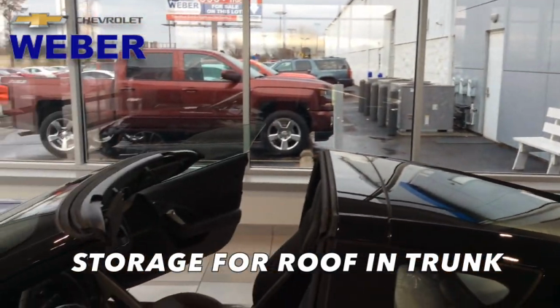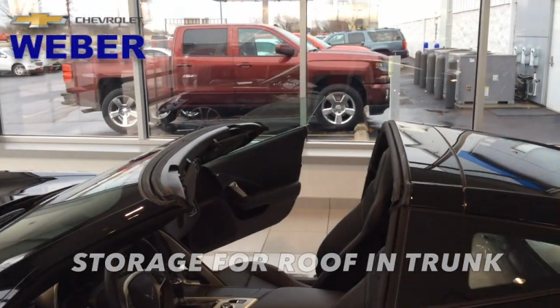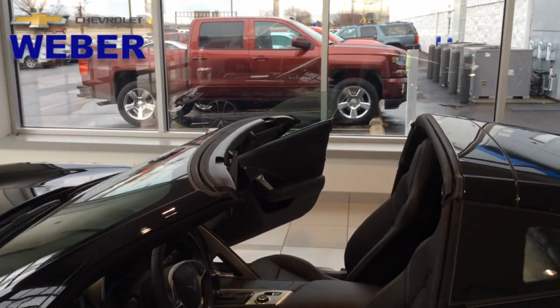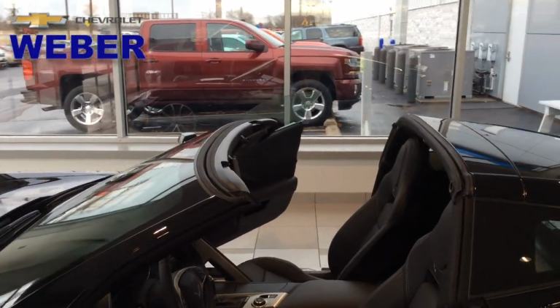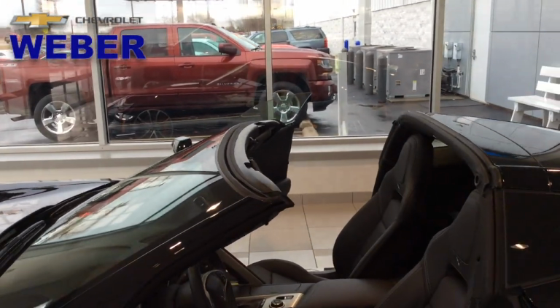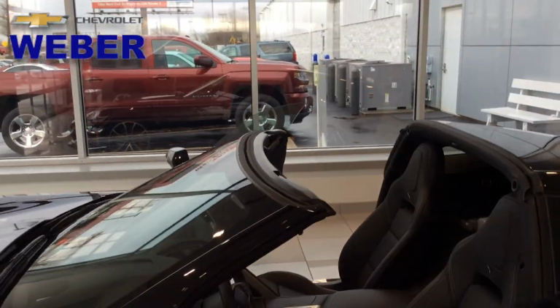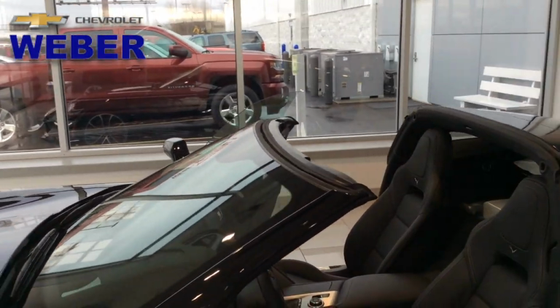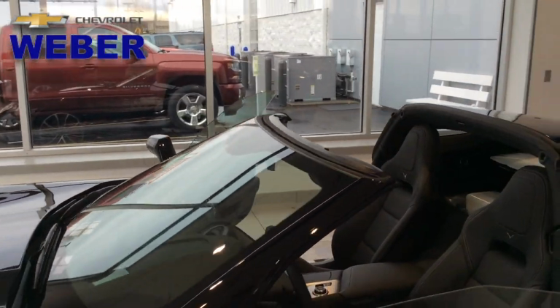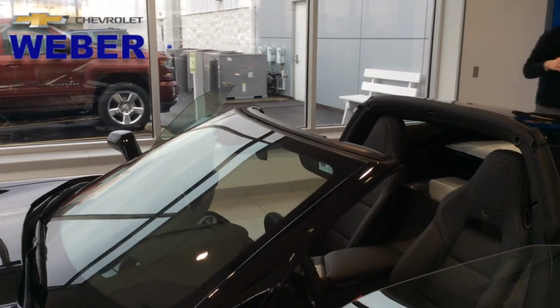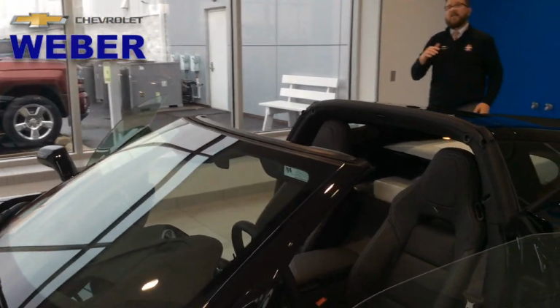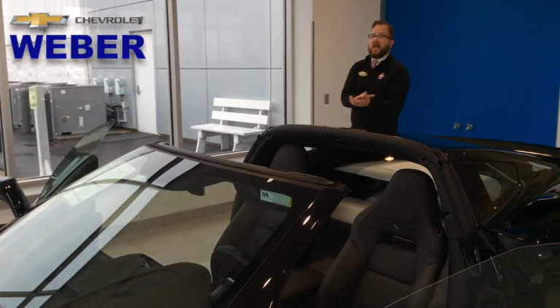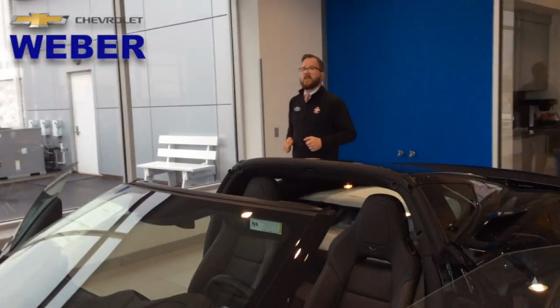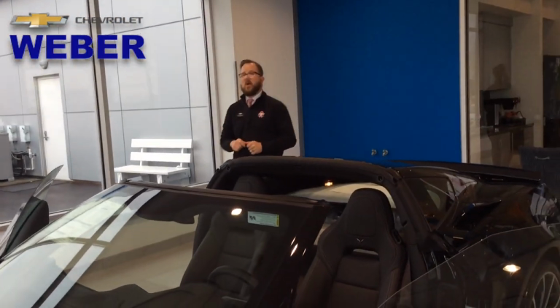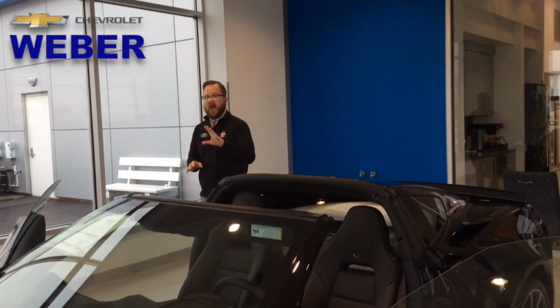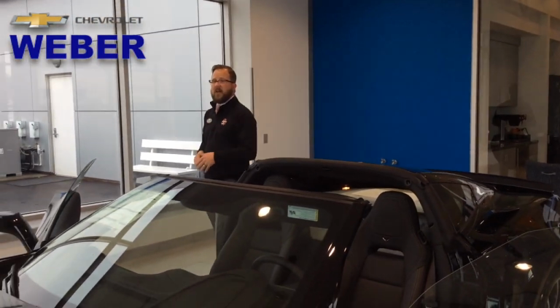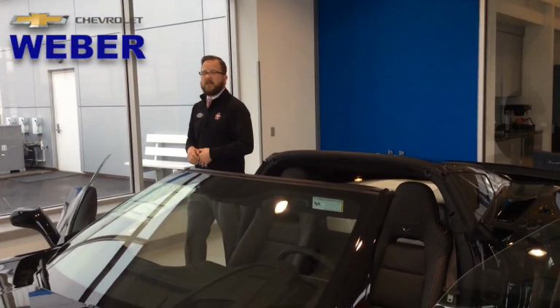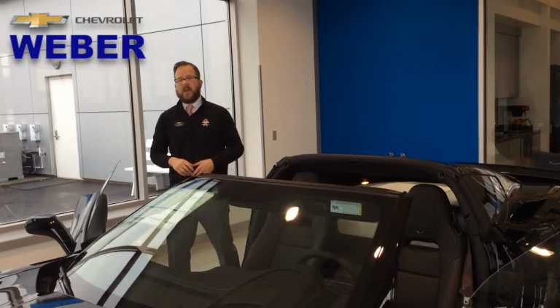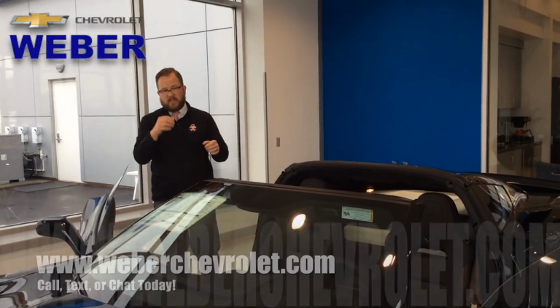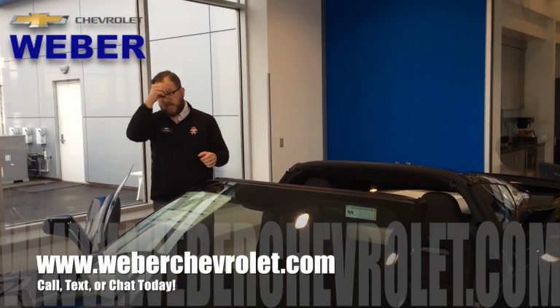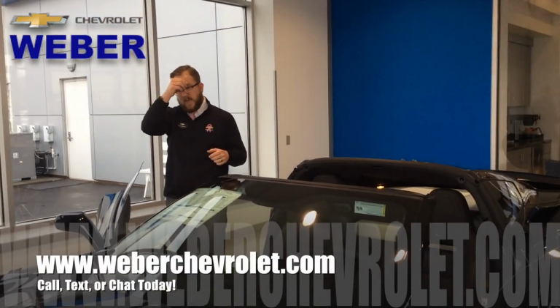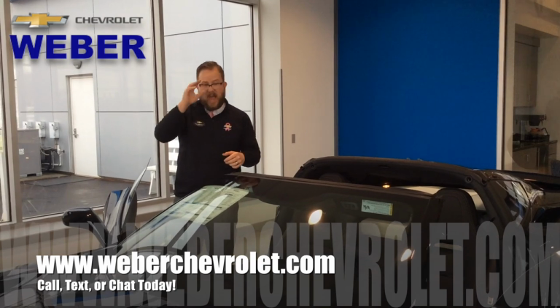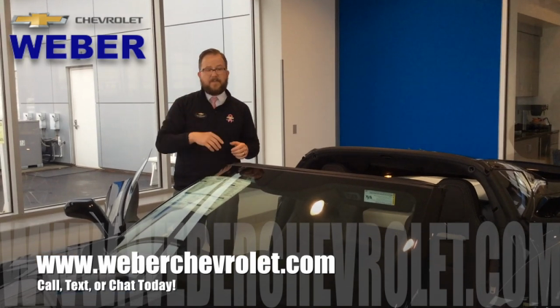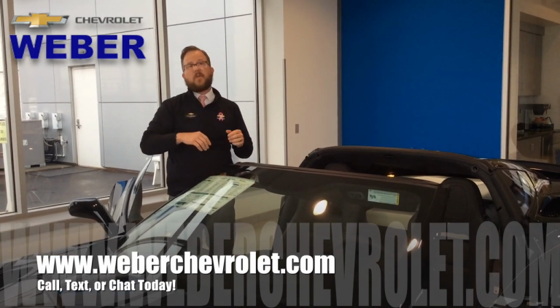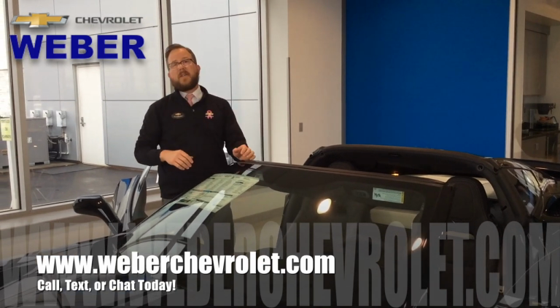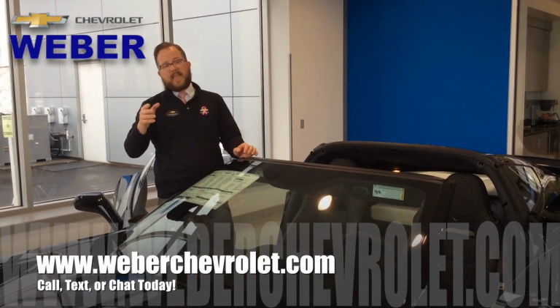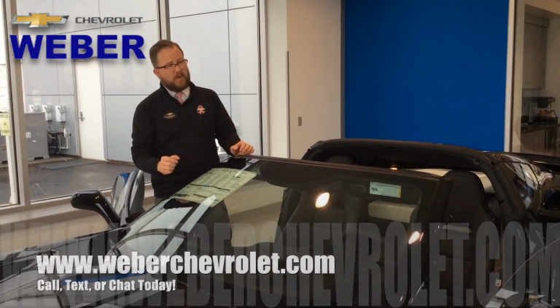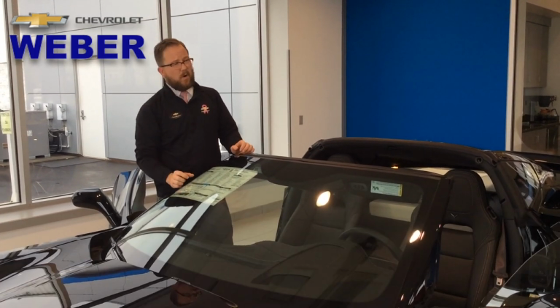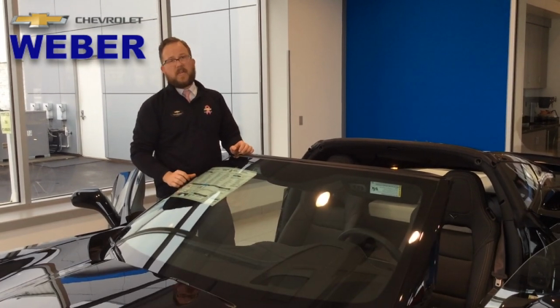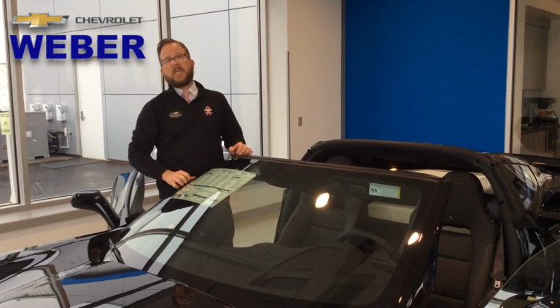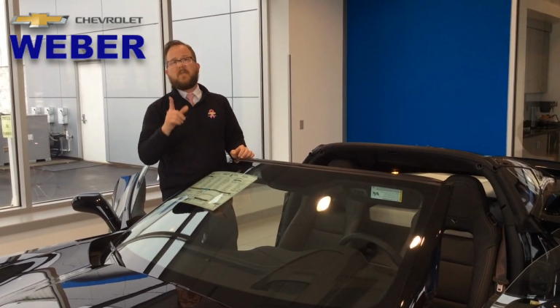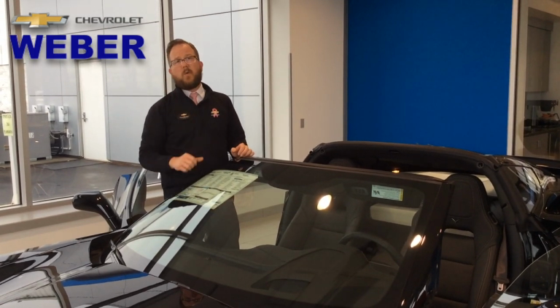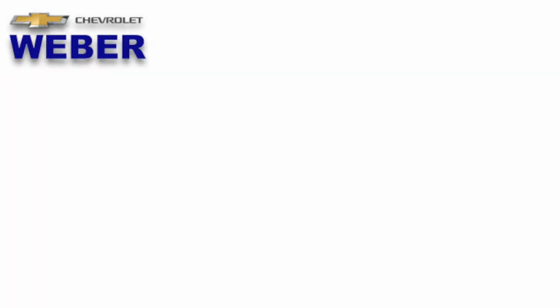As always, if you have any questions whatsoever on how to handle the 2017 Chevrolet Corvette, any of the features or benefits, that's what we're here for. Thanks for watching, guys. Have a great week. Bye-bye.